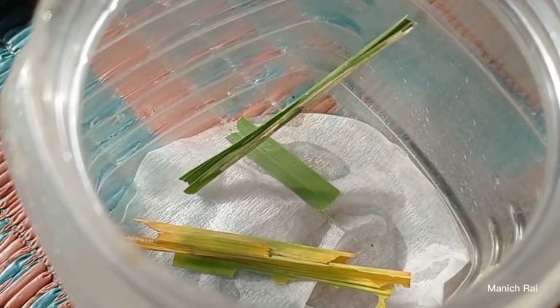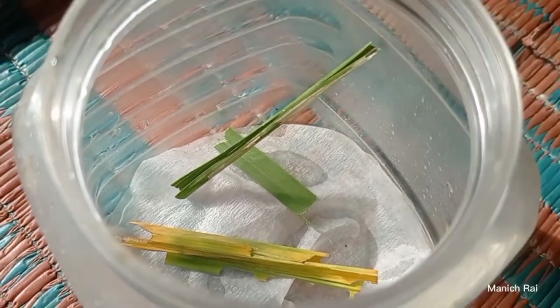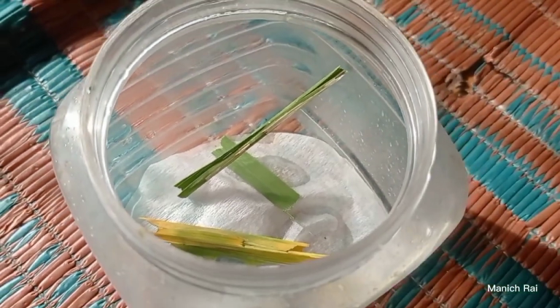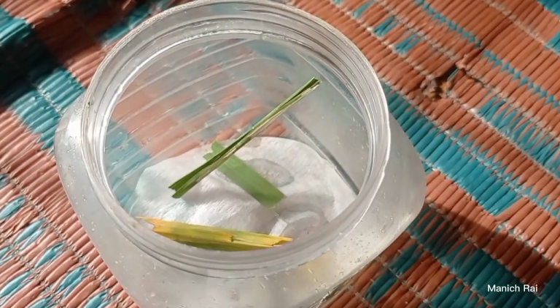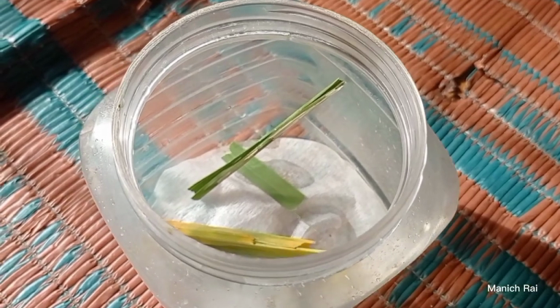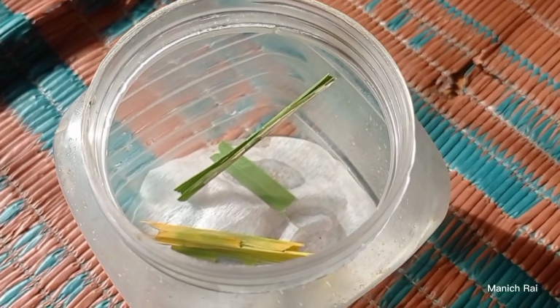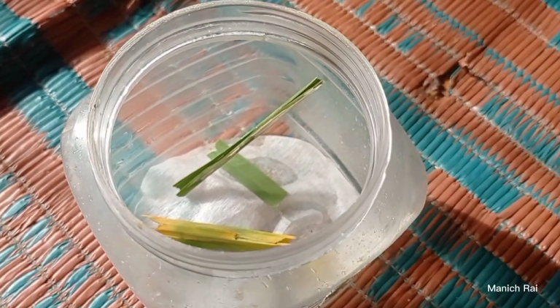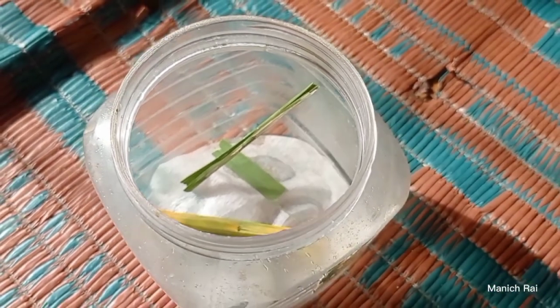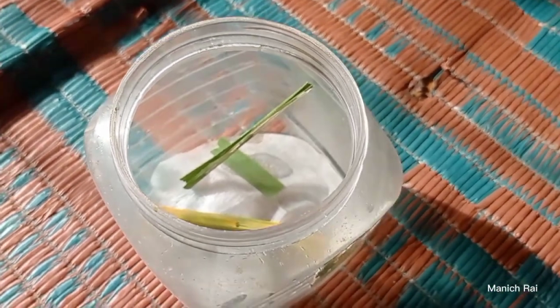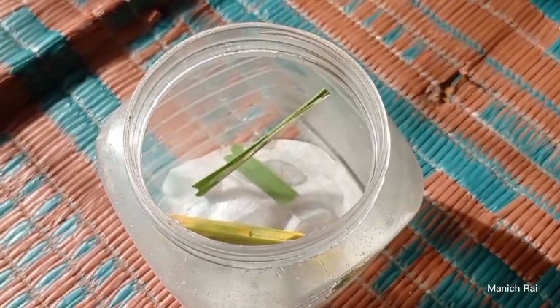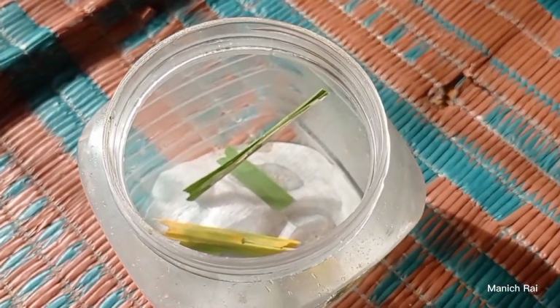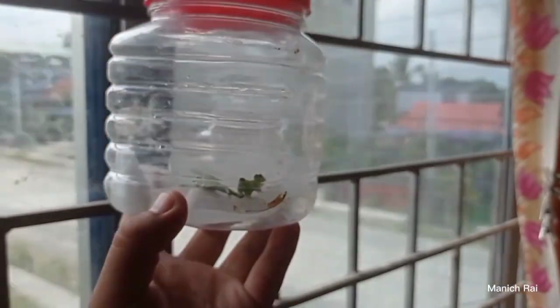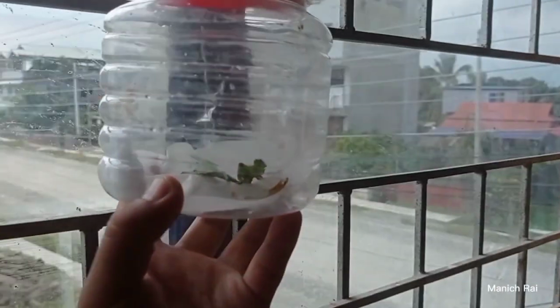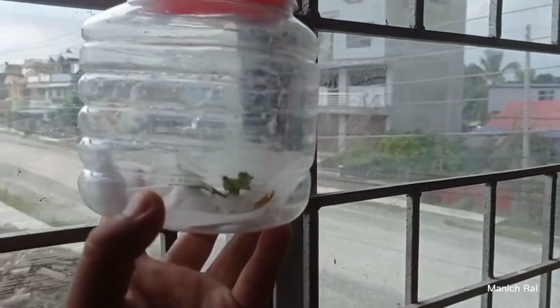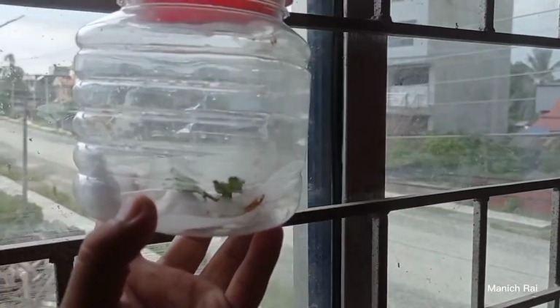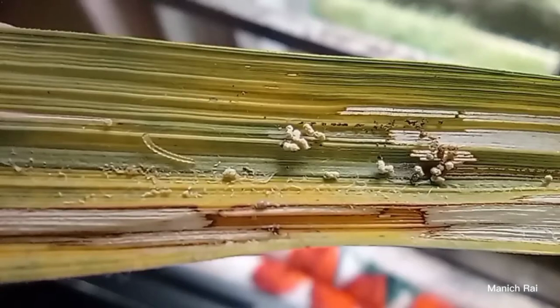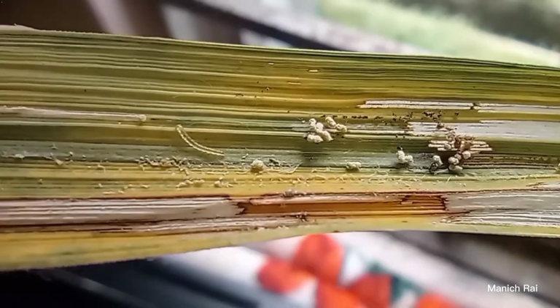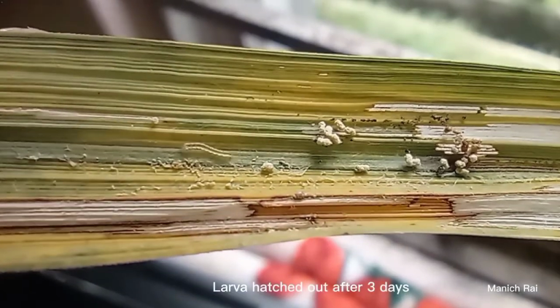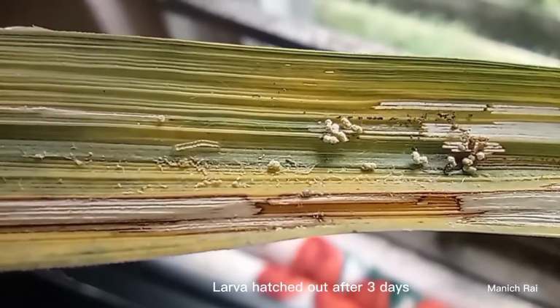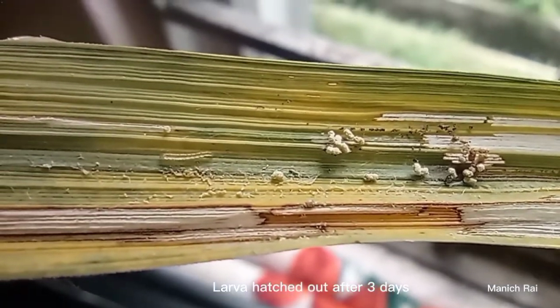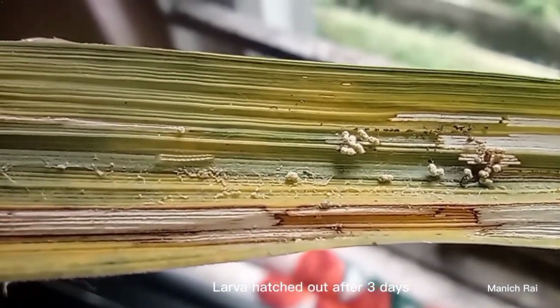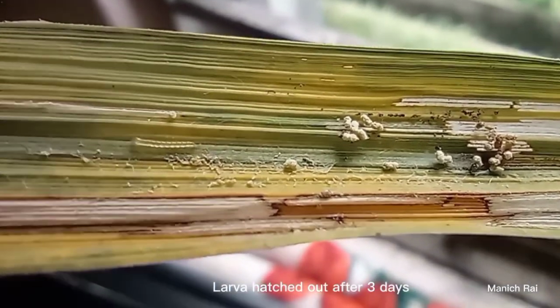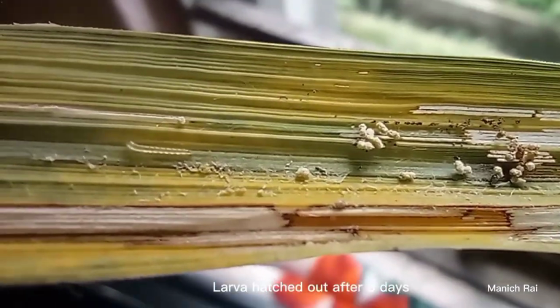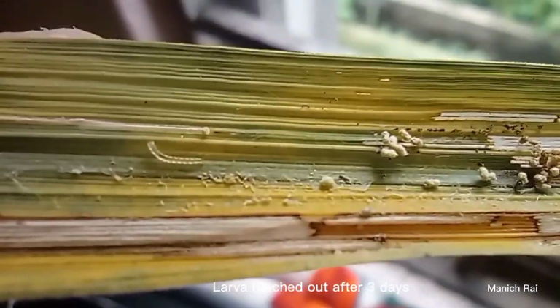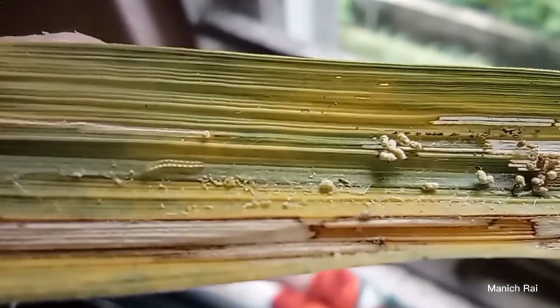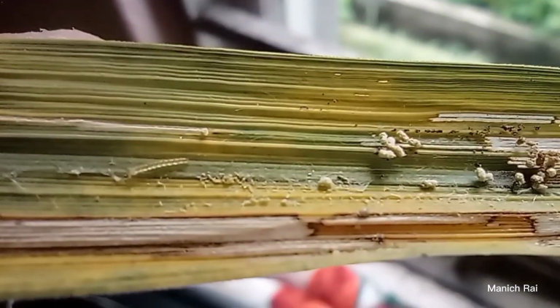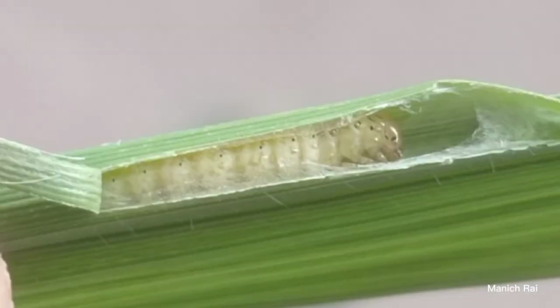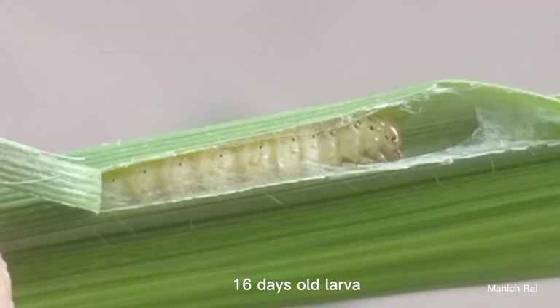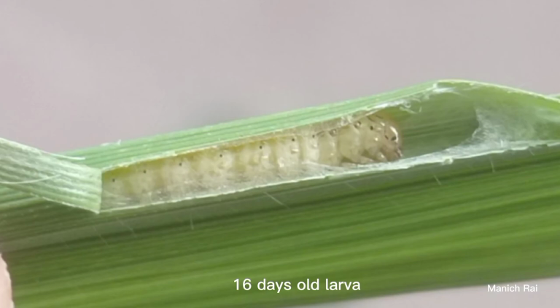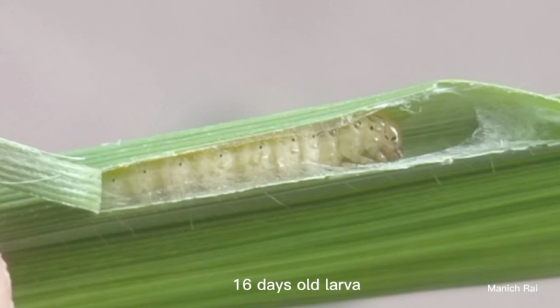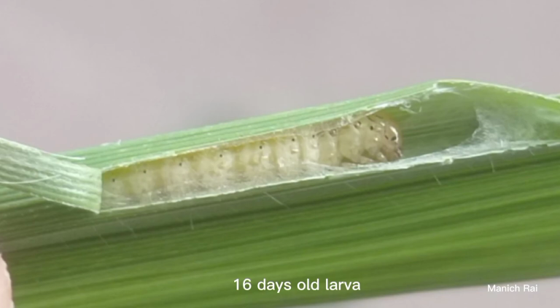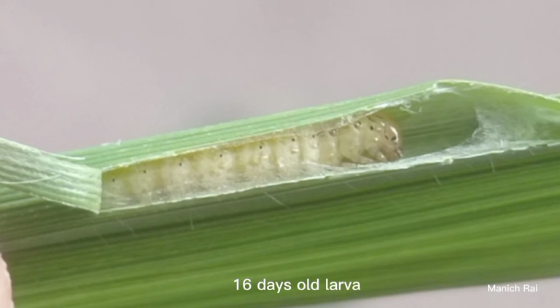there is a chance to have hatch out. Hatch out of 3 days for a long time. Hatch out of 10 days.